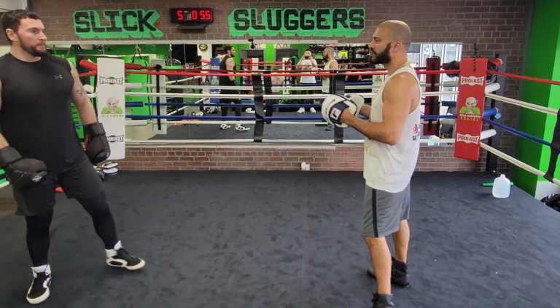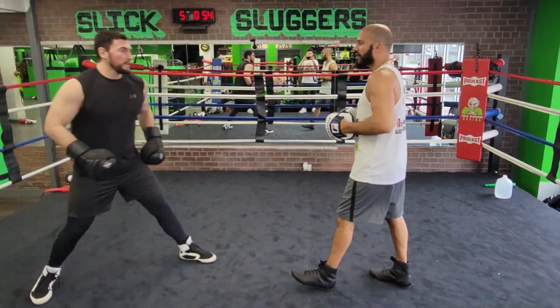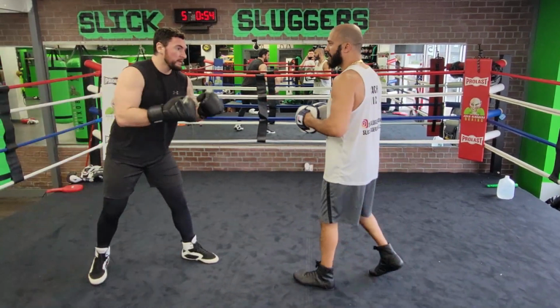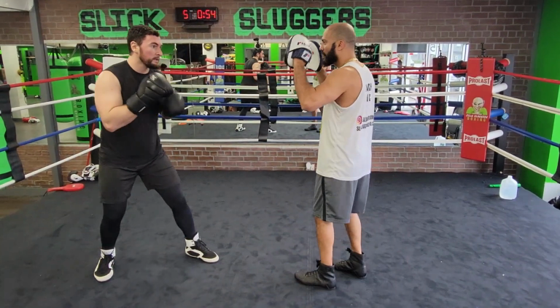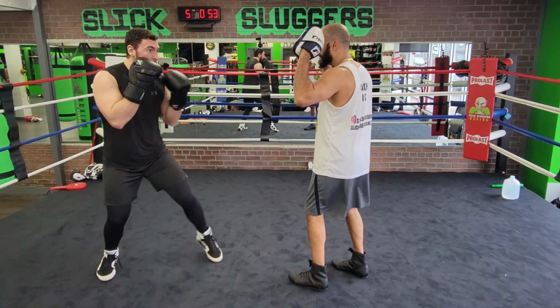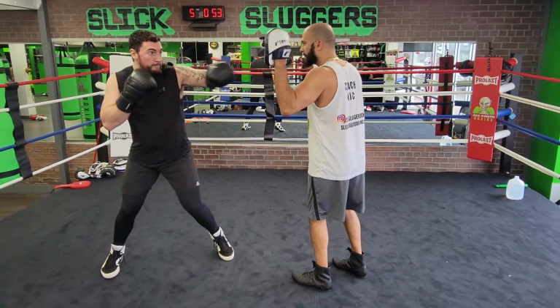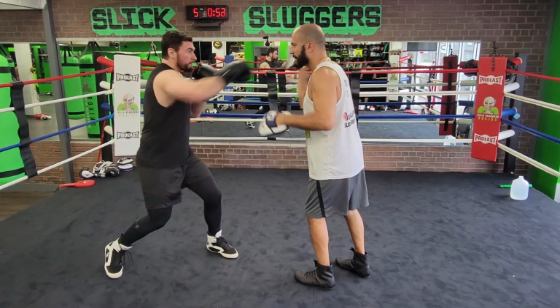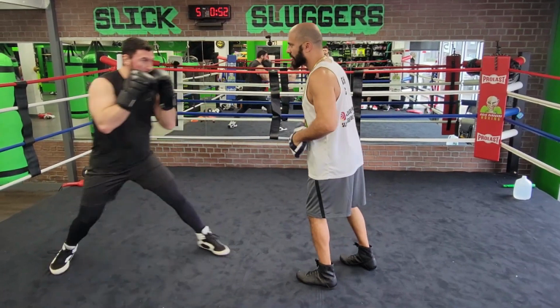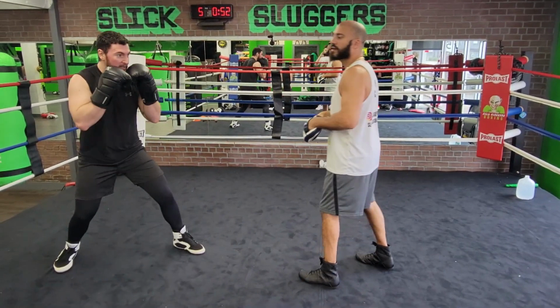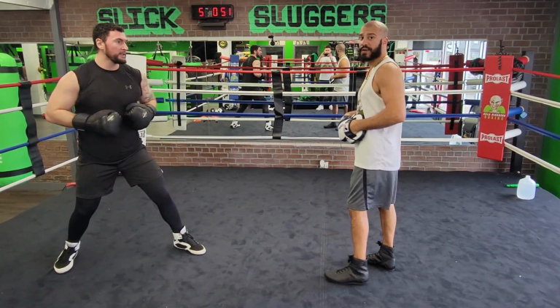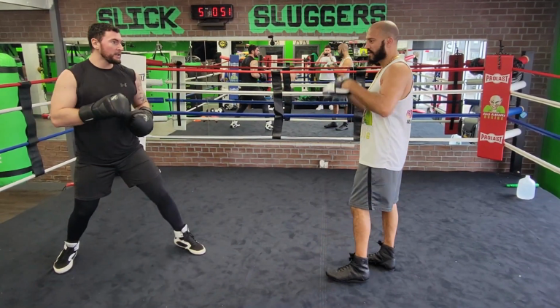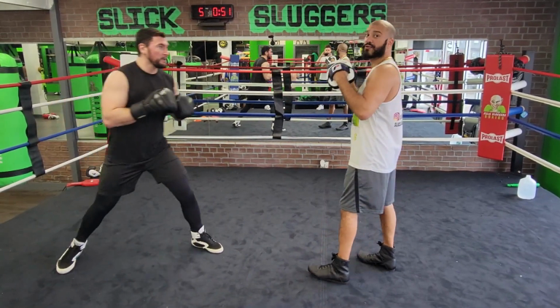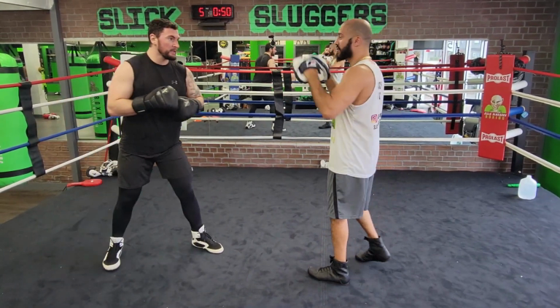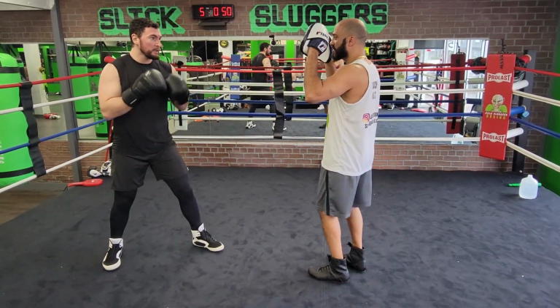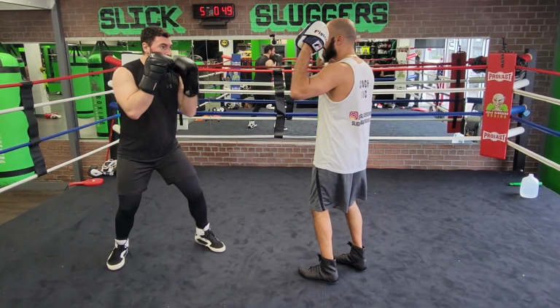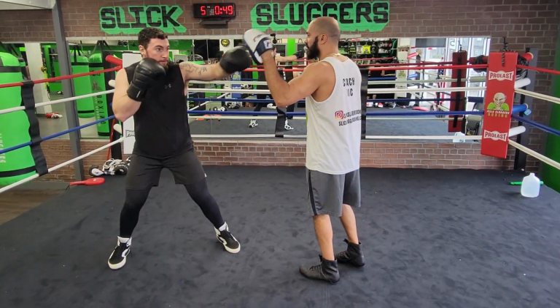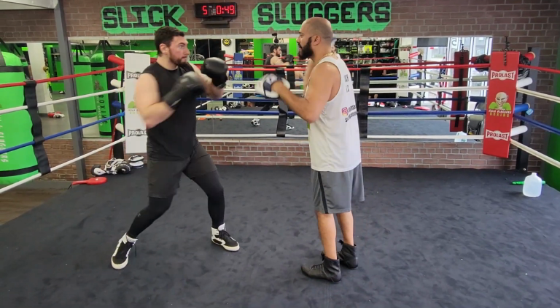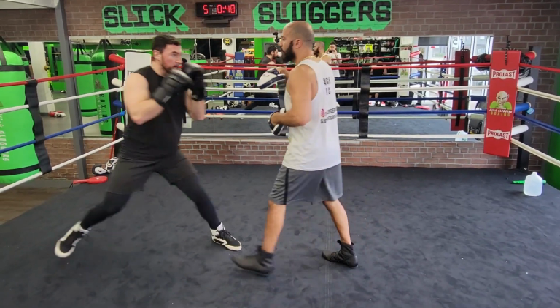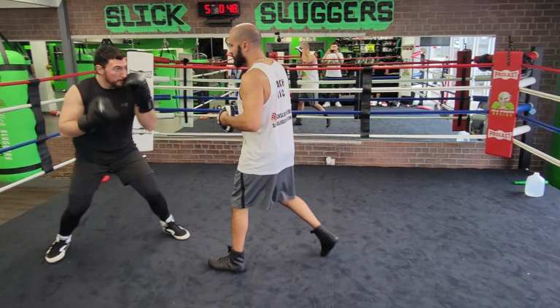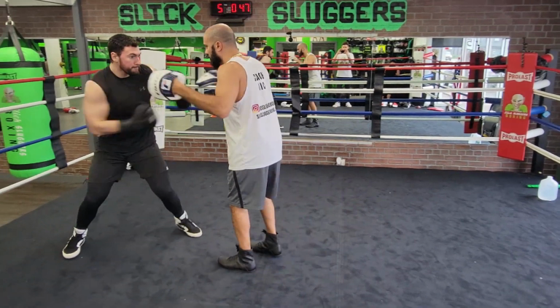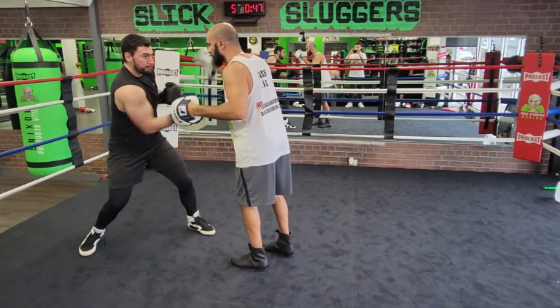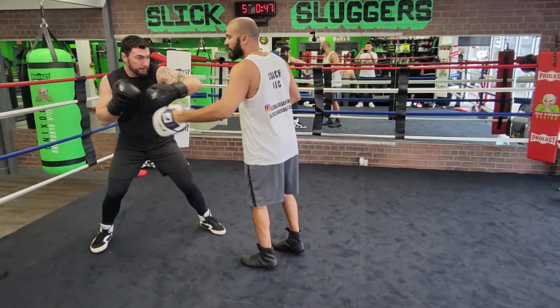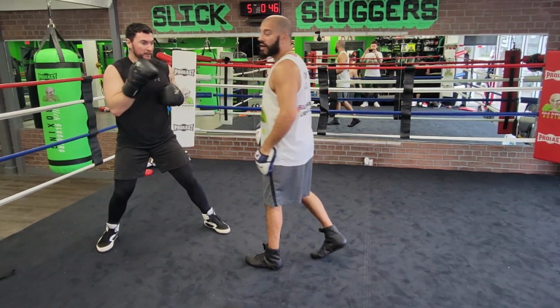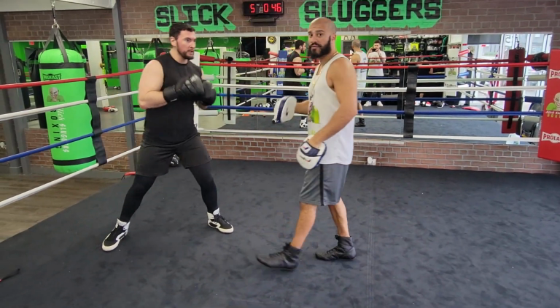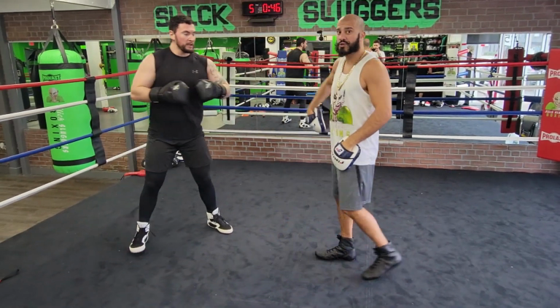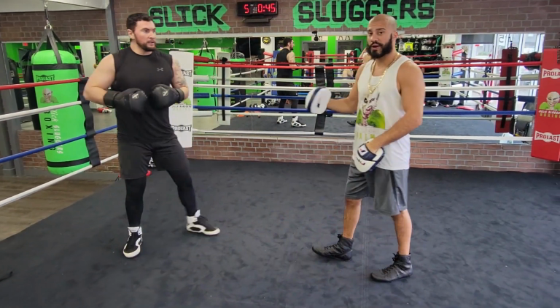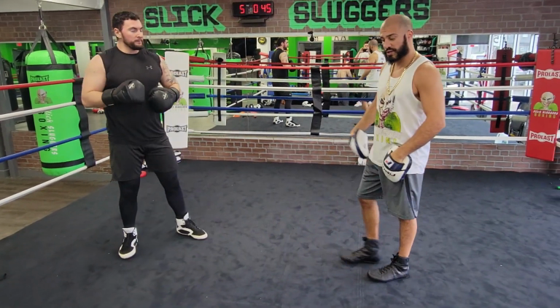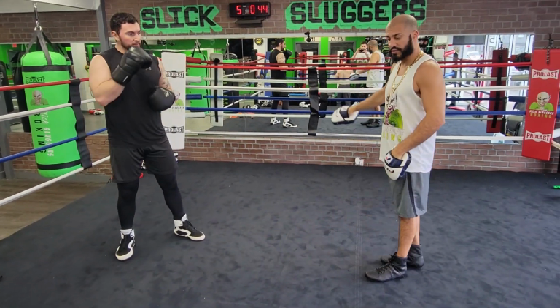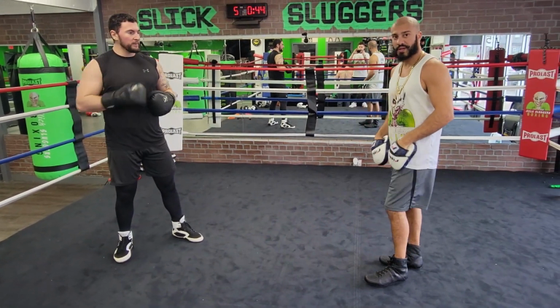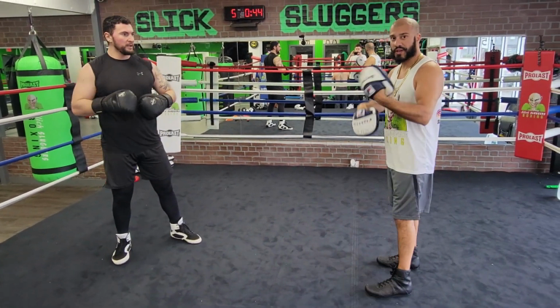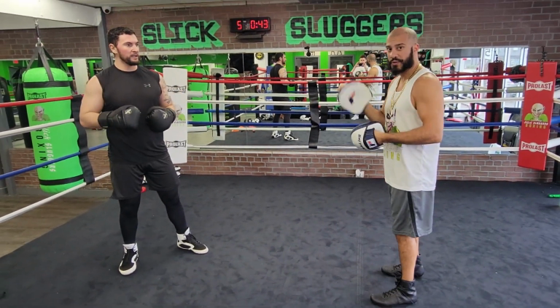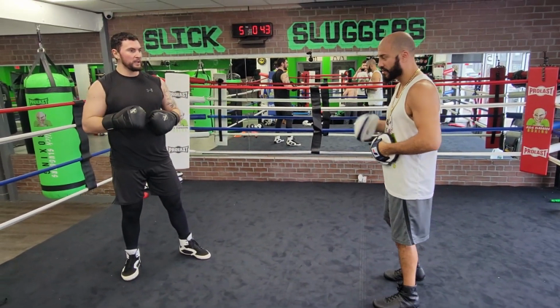Double jab, cross, step back. Next piece is four punches. Double jab, cross, step back, four punches. Now after that, I'm going to swing the right hook.